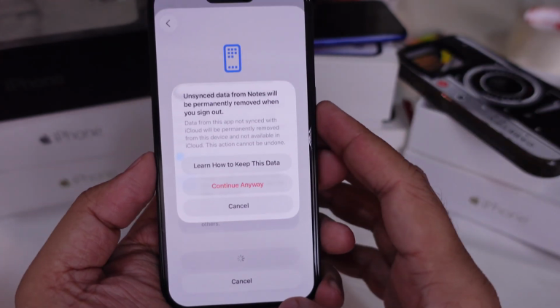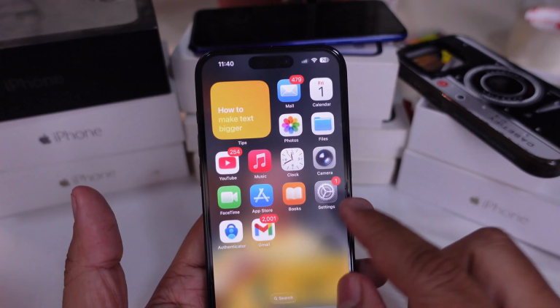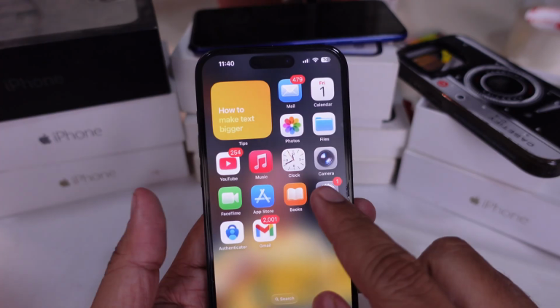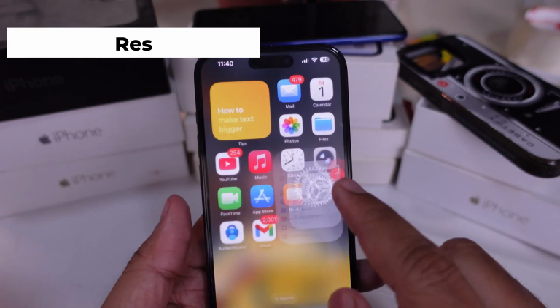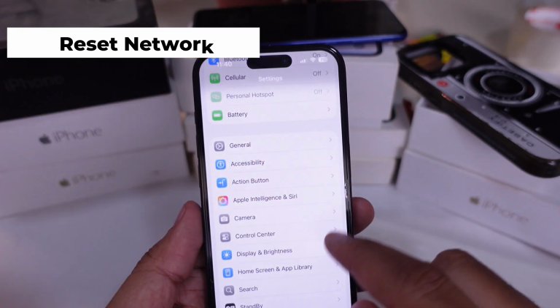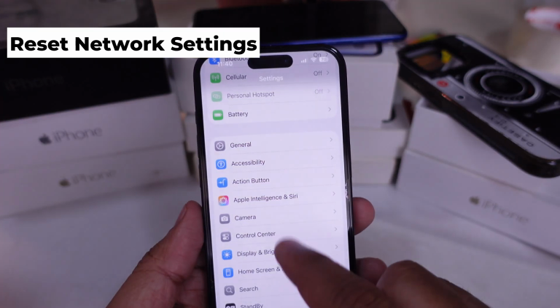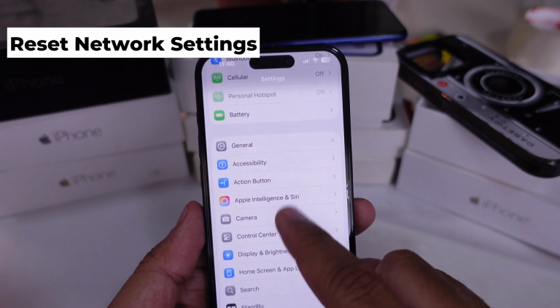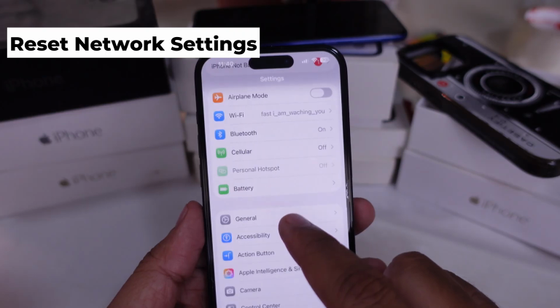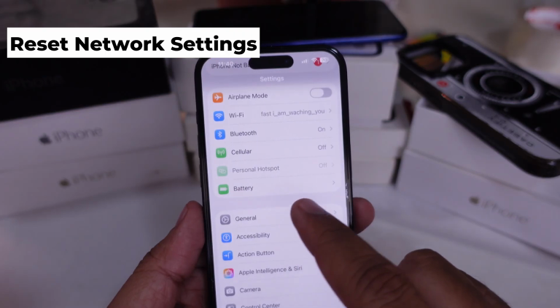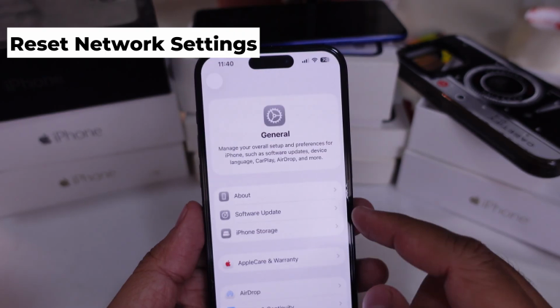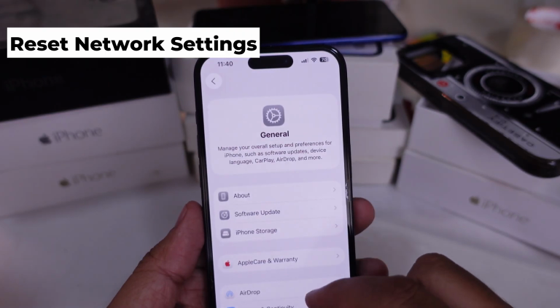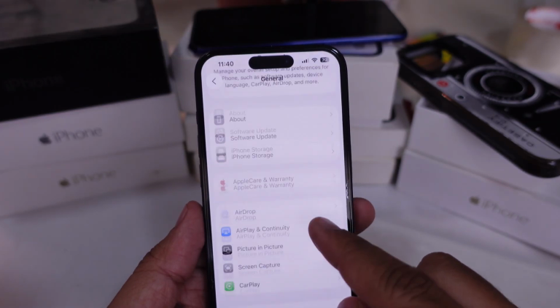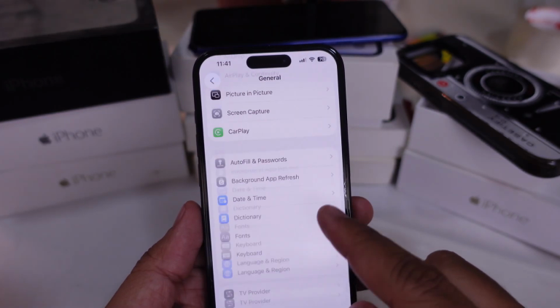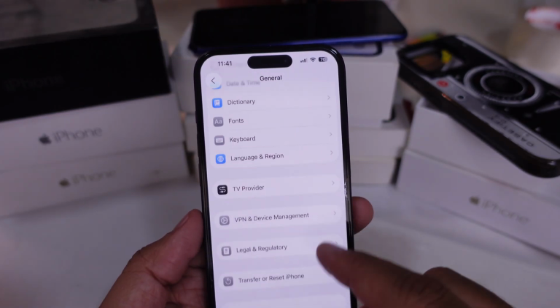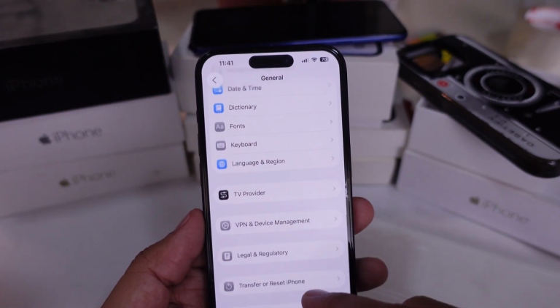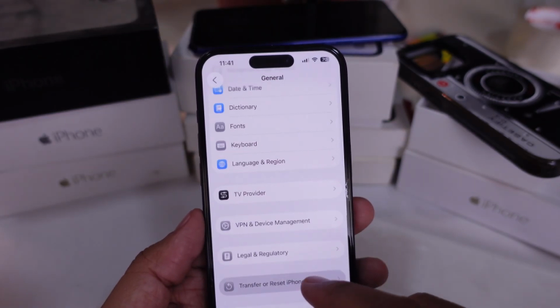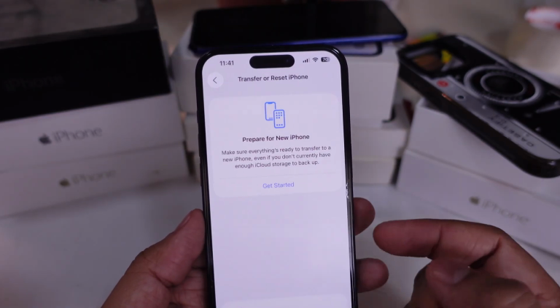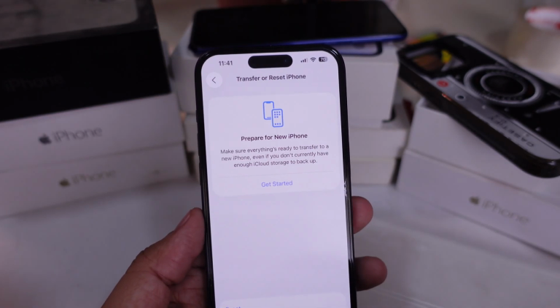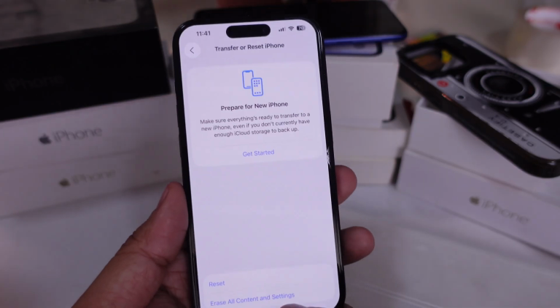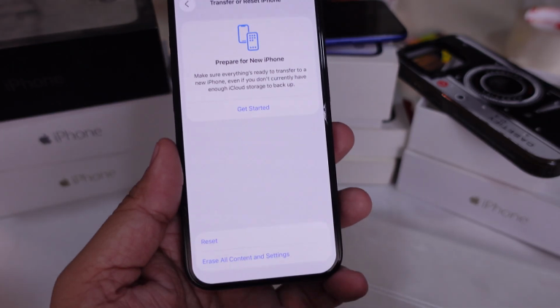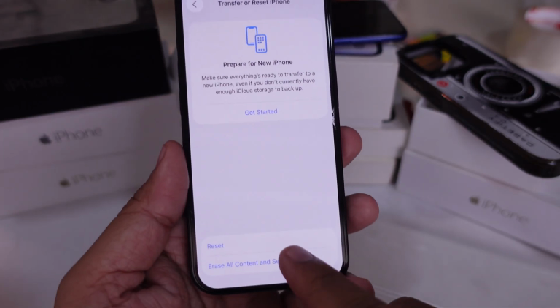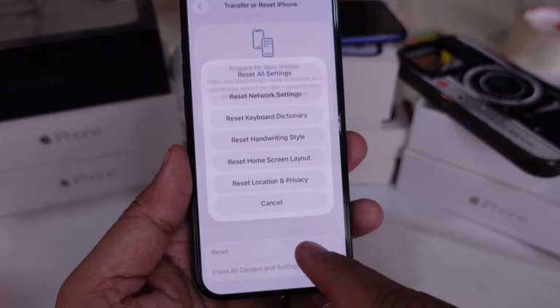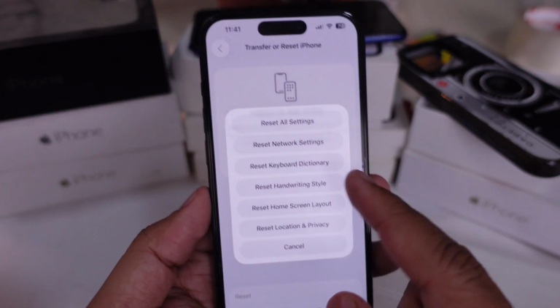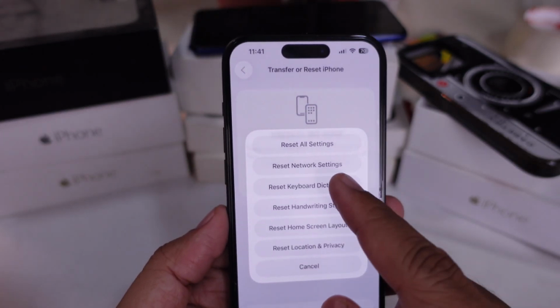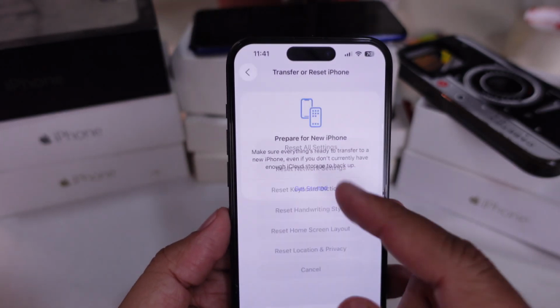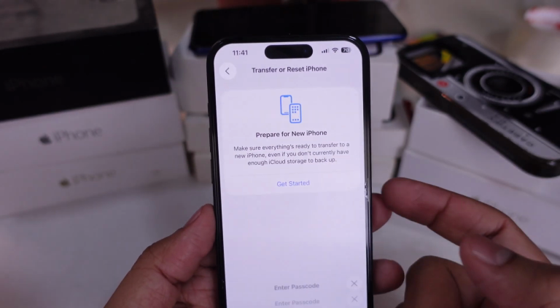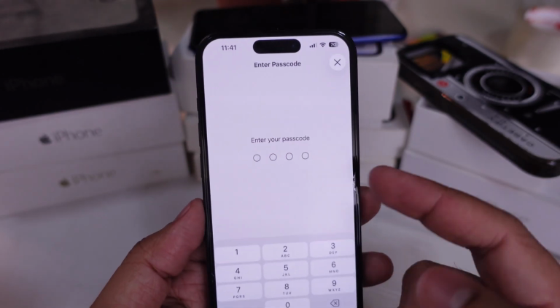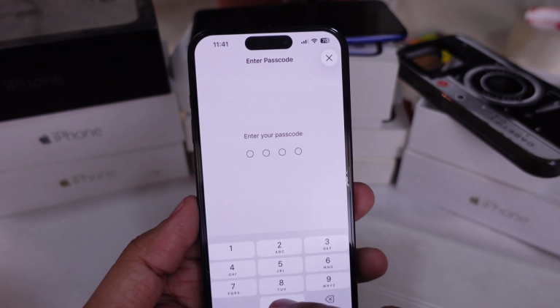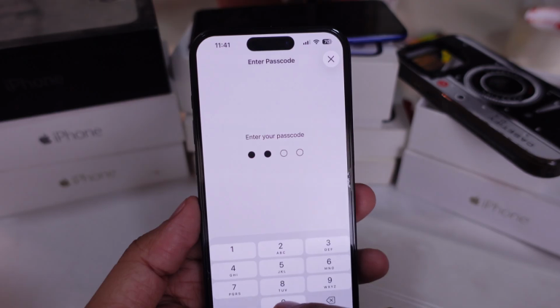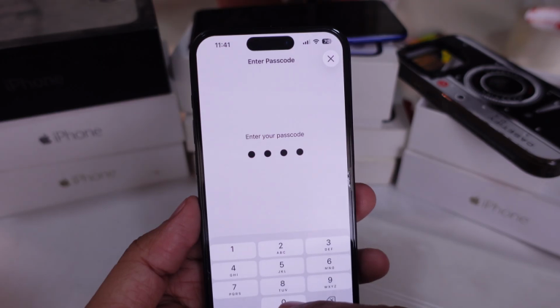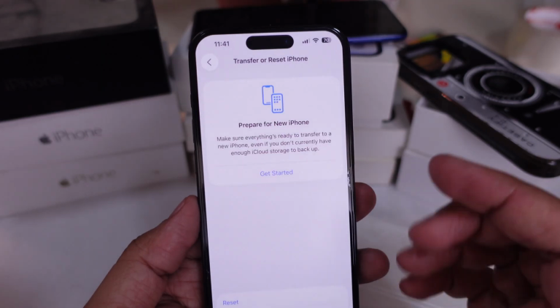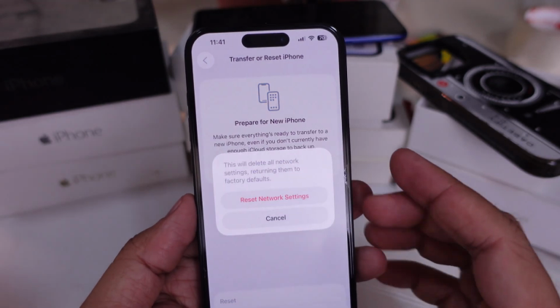Another thing you'd probably want to do is reset your network settings. Go to Settings, General, Transfer or Reset iPhone, tap Reset, and choose Reset Network Settings. Just keep in mind this will erase saved Wi-Fi passwords, so make sure you have those handy.